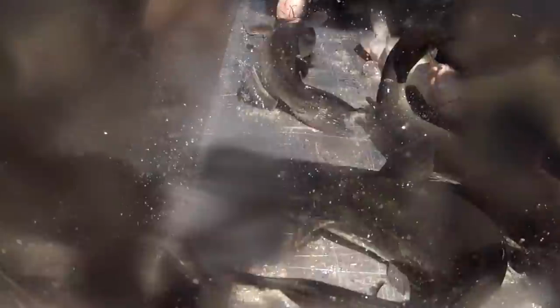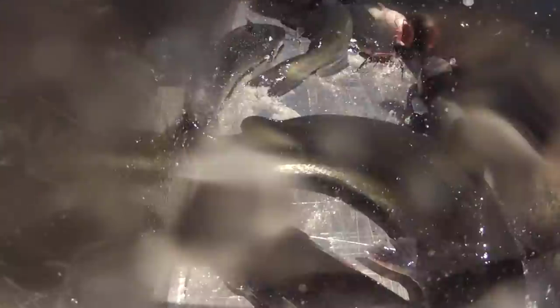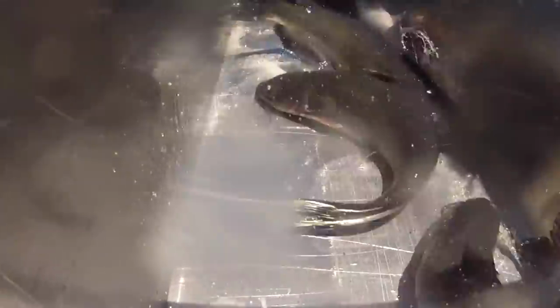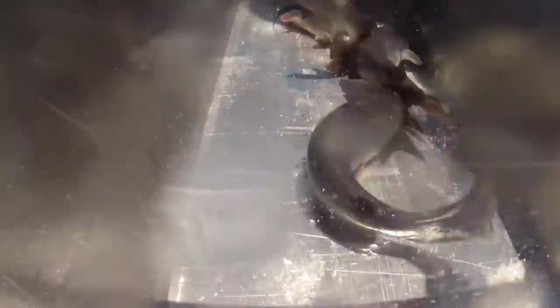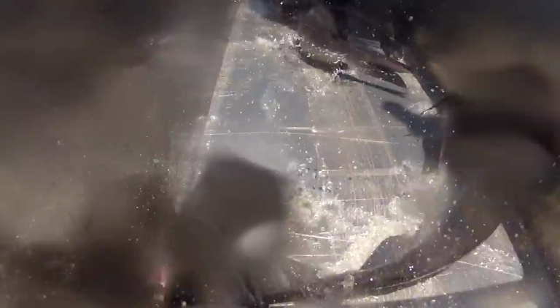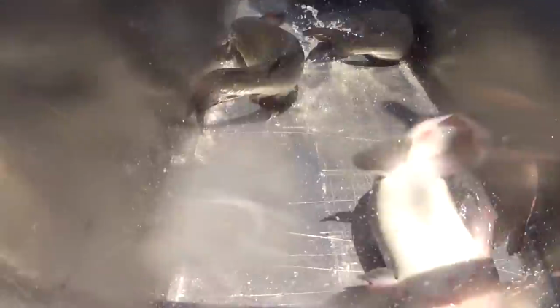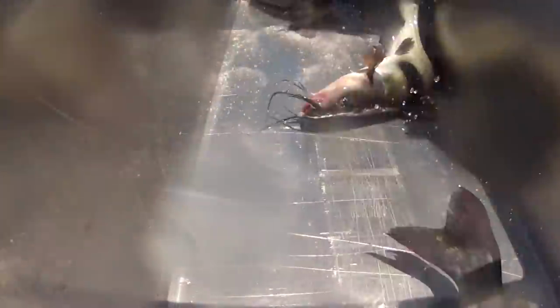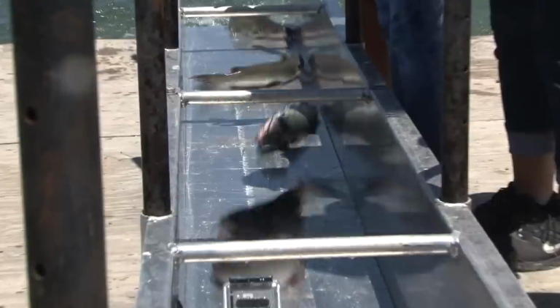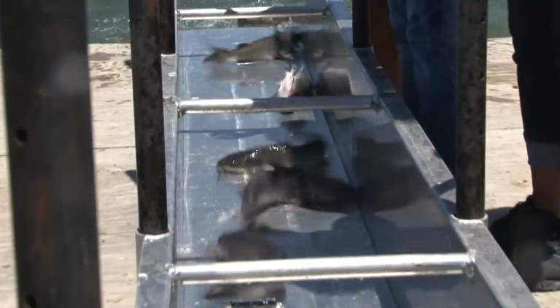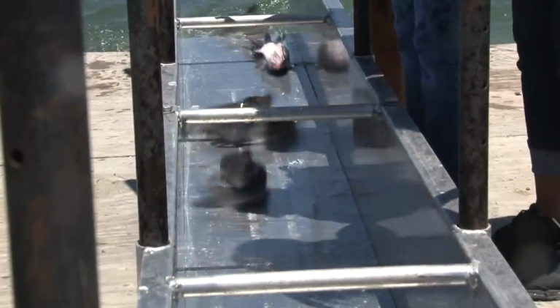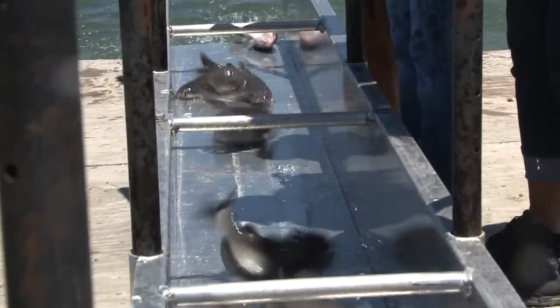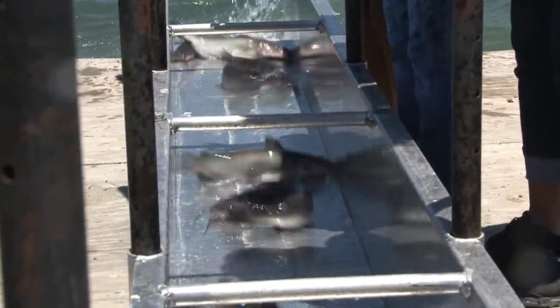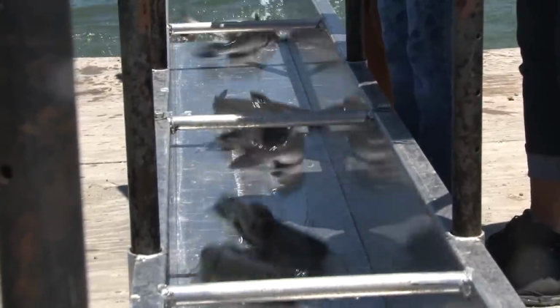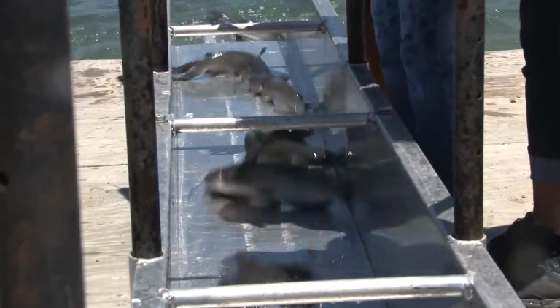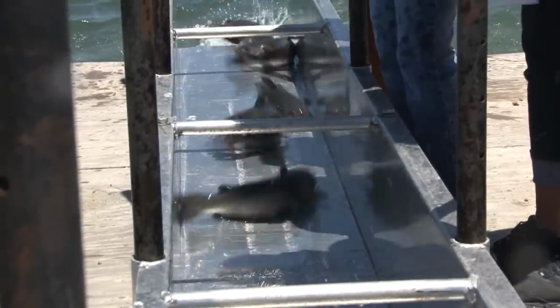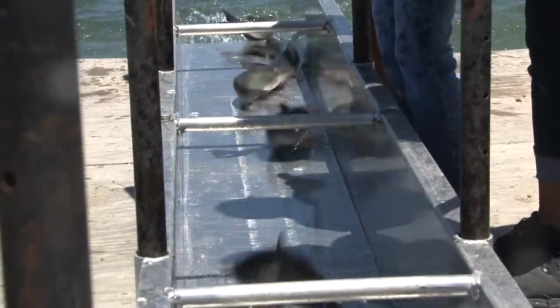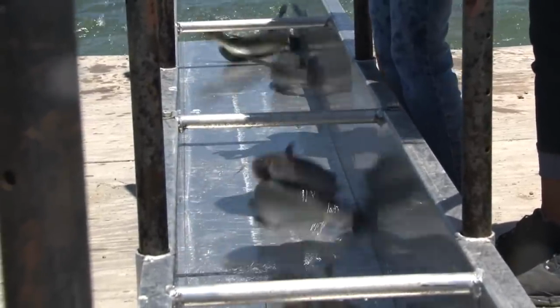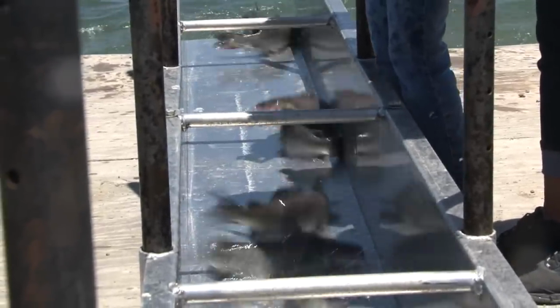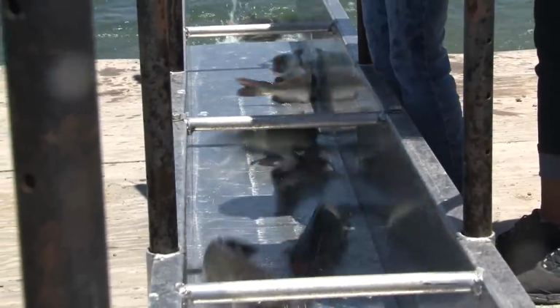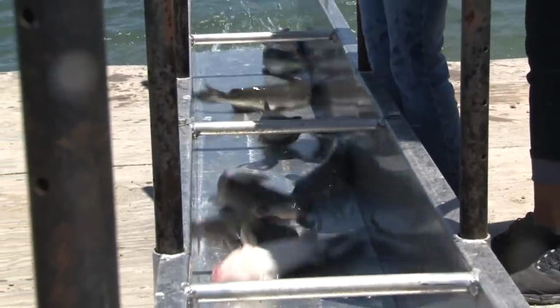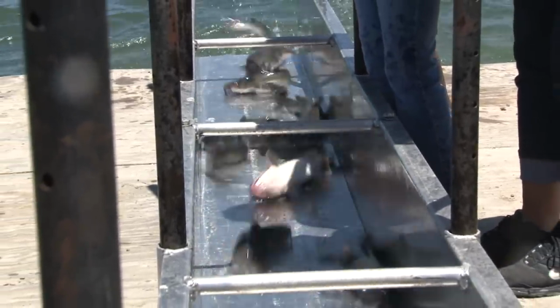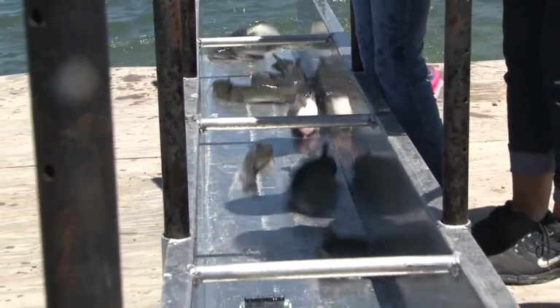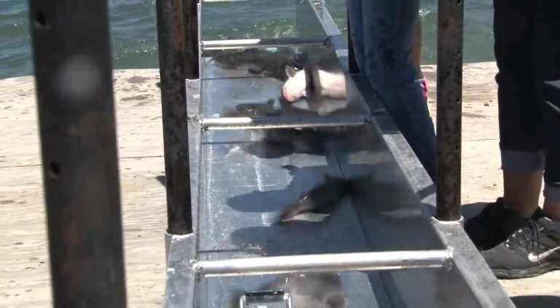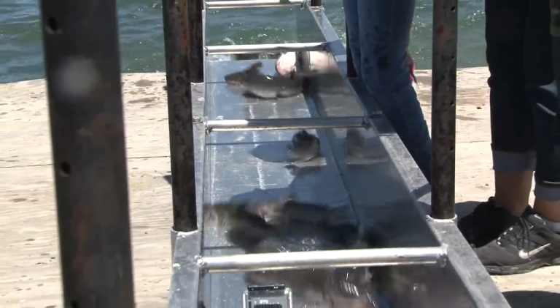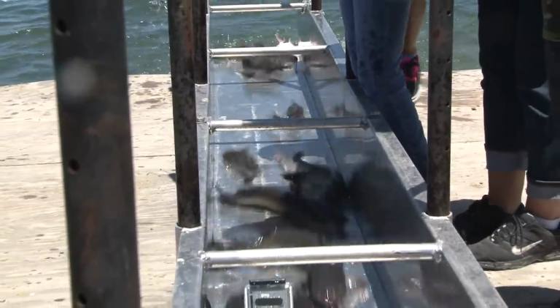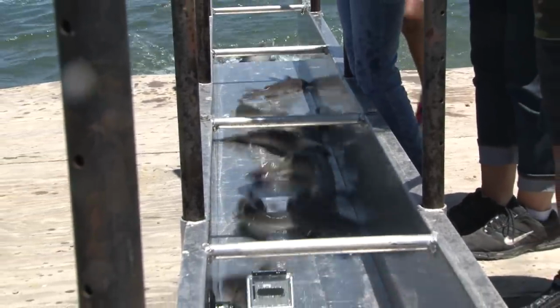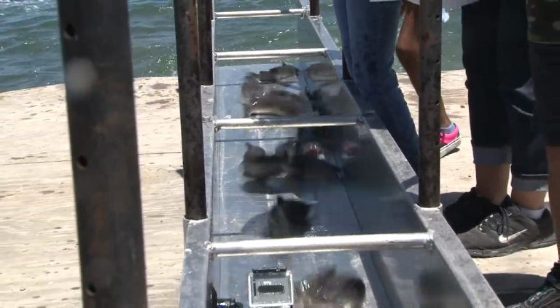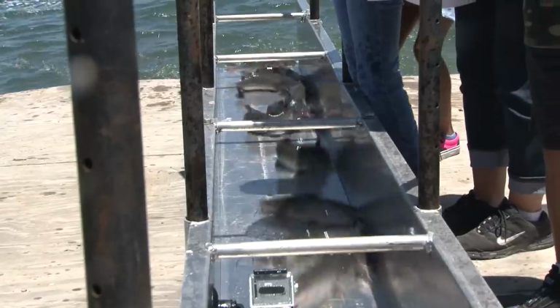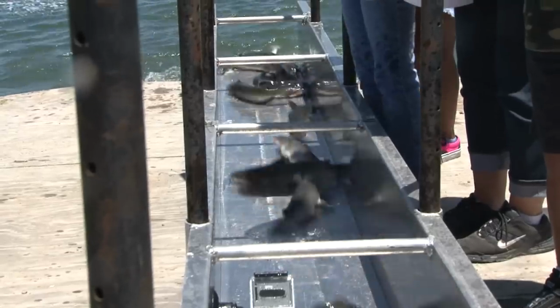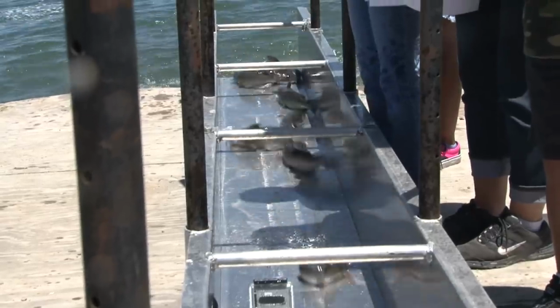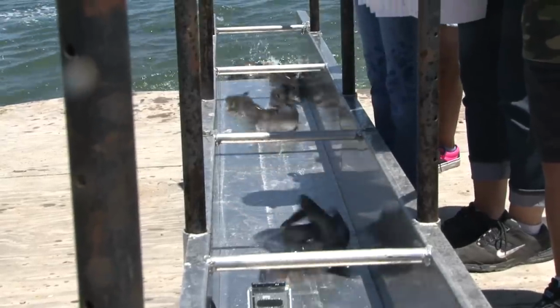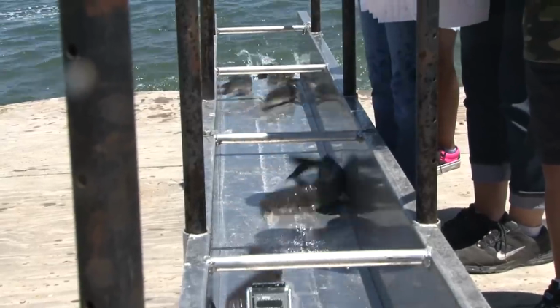Here they go, lots and lots of them — thousands of pounds going into the lake. Nice ones! Really big ones! Five and six pounders coming through.